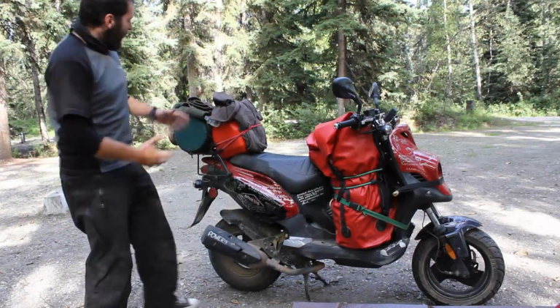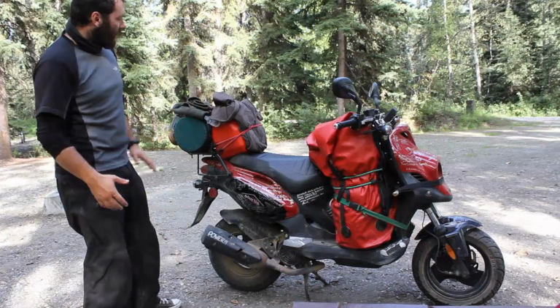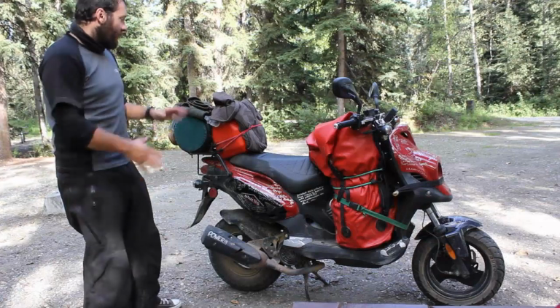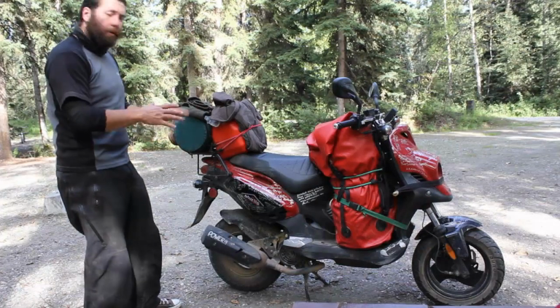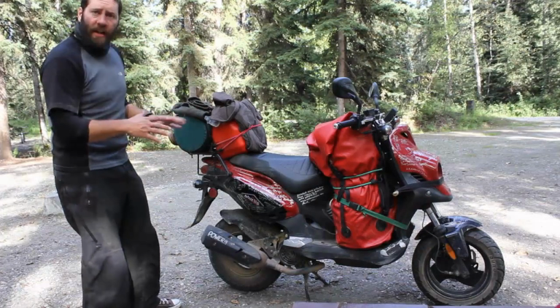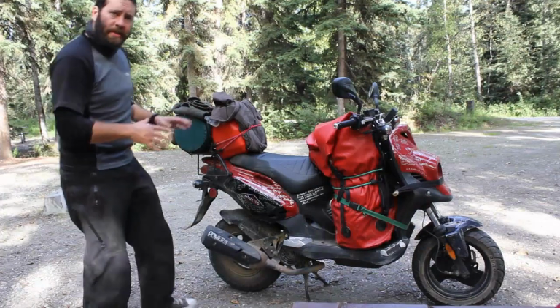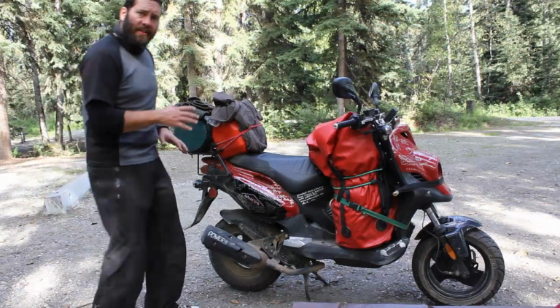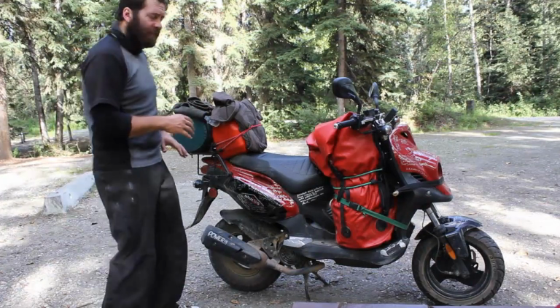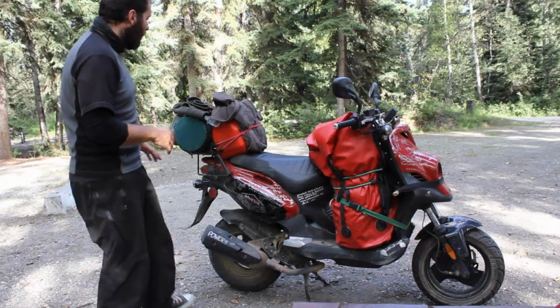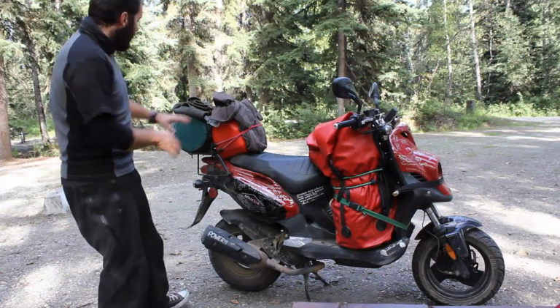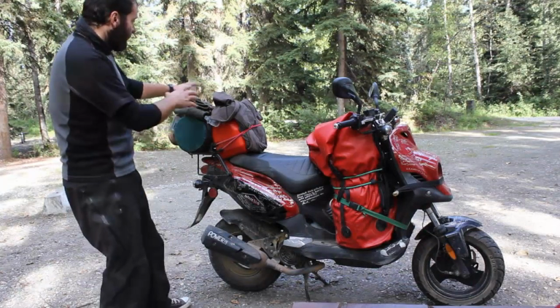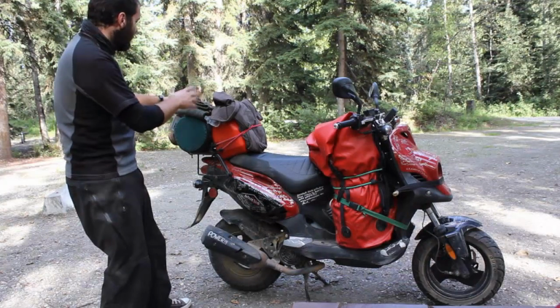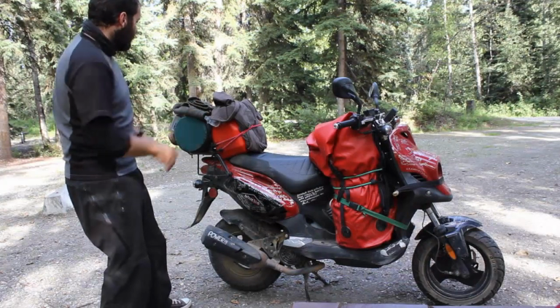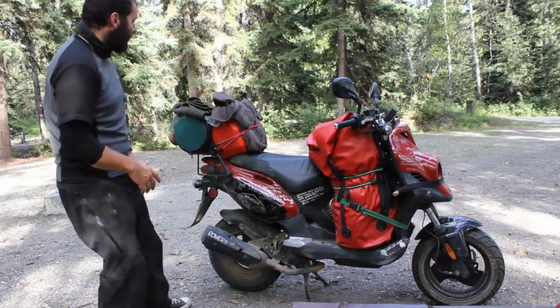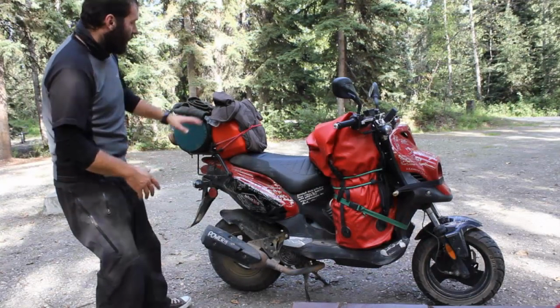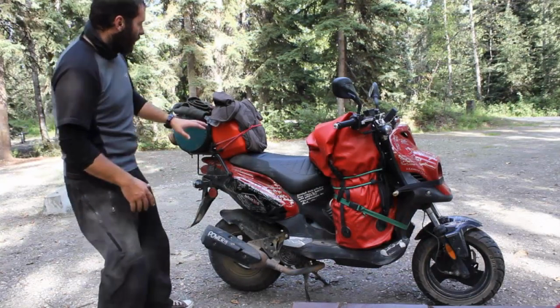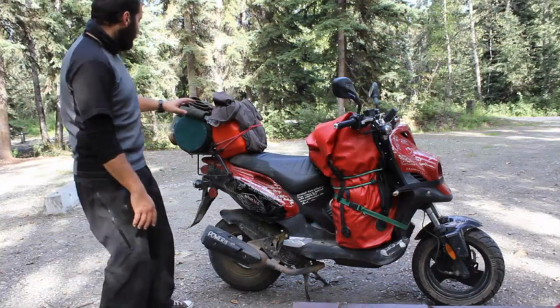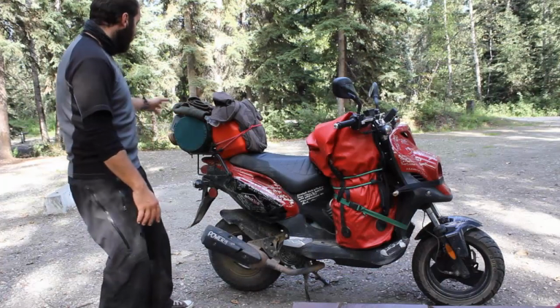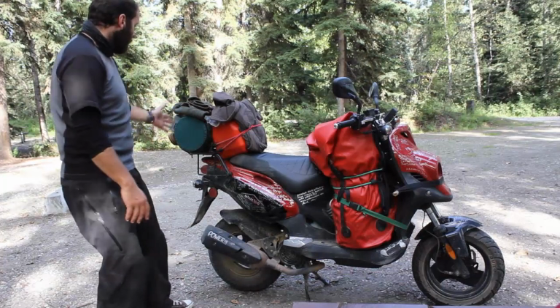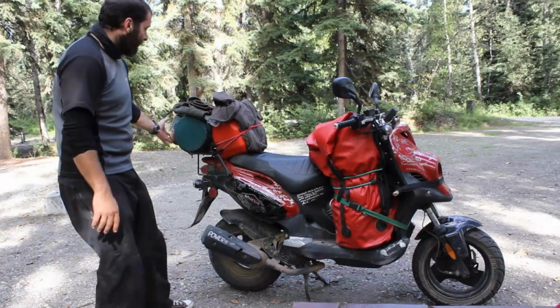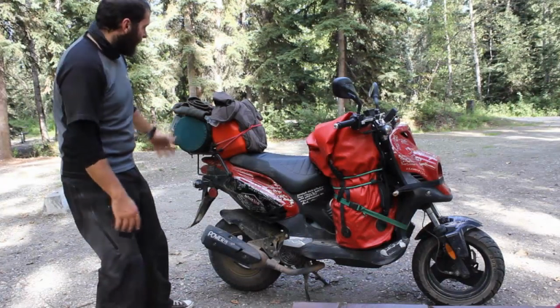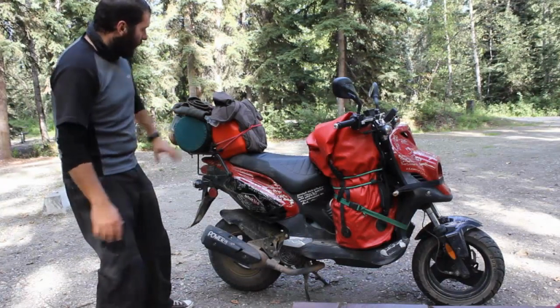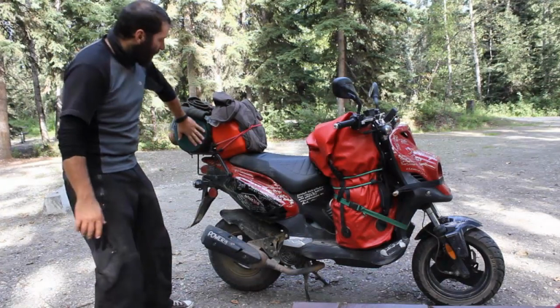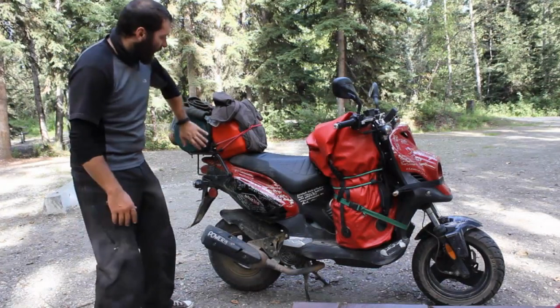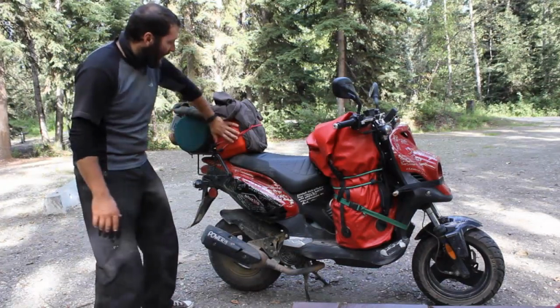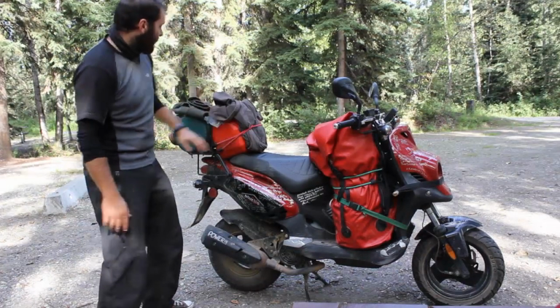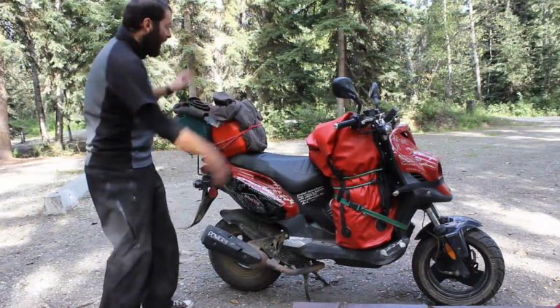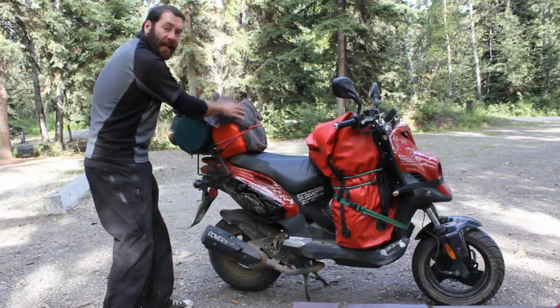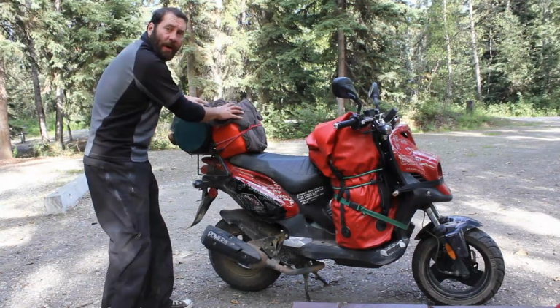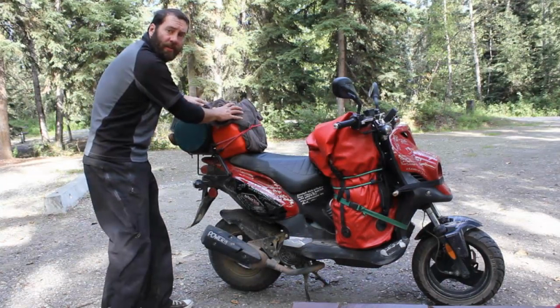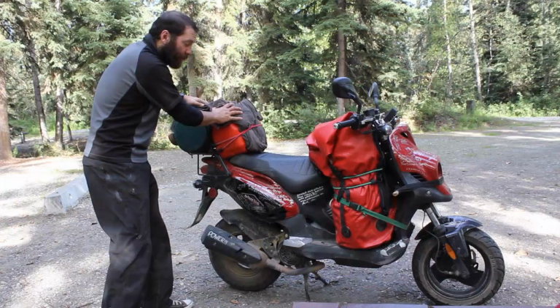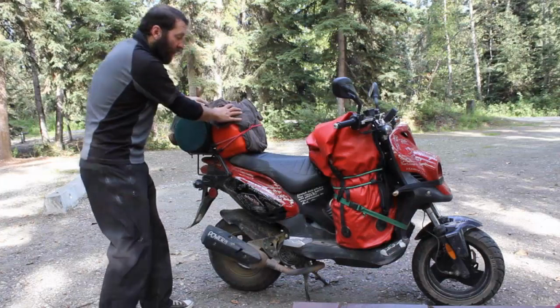In the back, I've got things that I might need to access a little more often. Now, the details here change, but right now we've got oil, flip-flops, a bear can, gasoline, and some wet clothes that we're drying off.